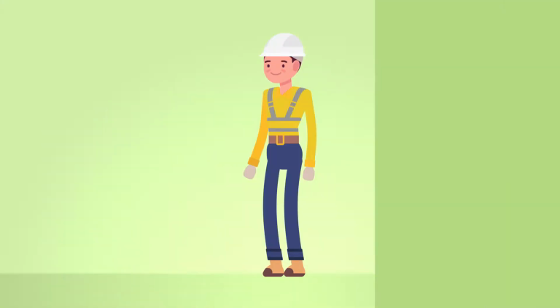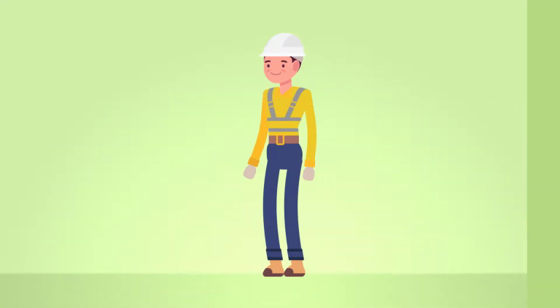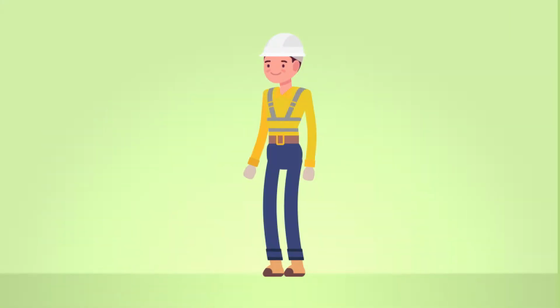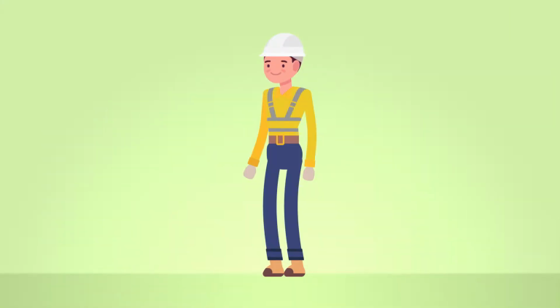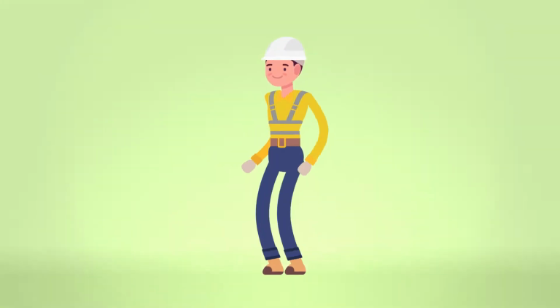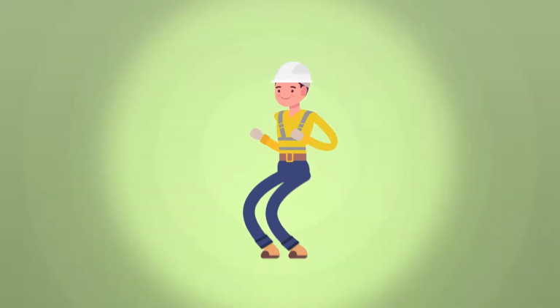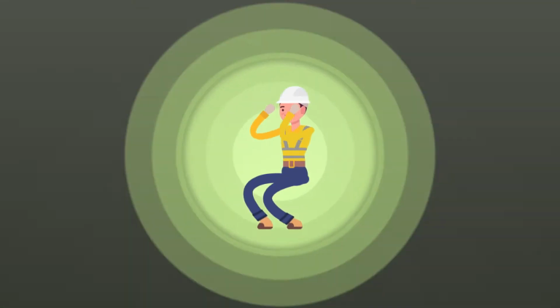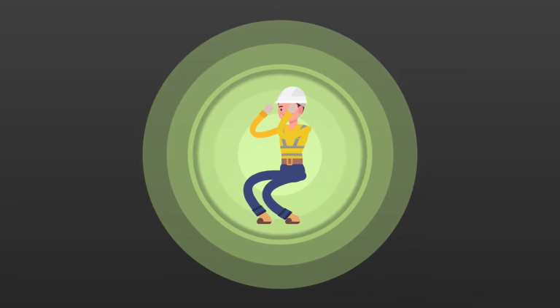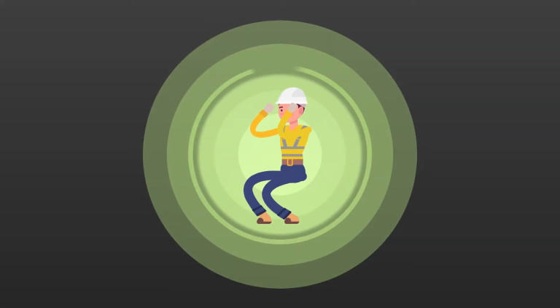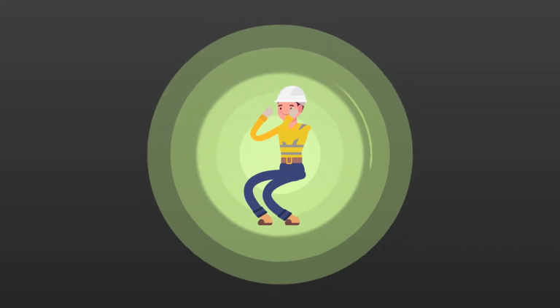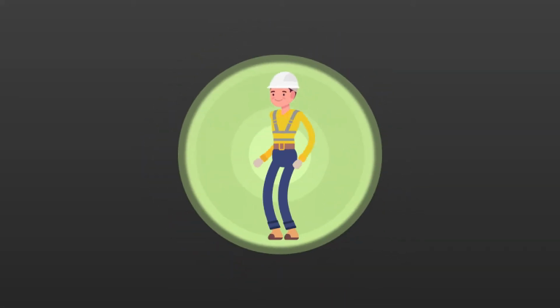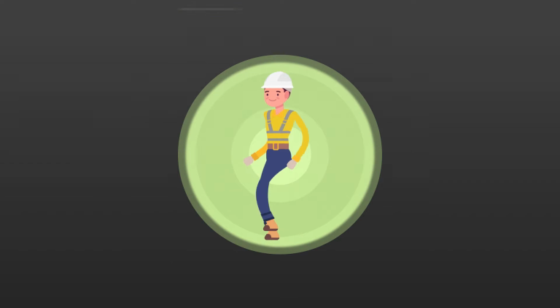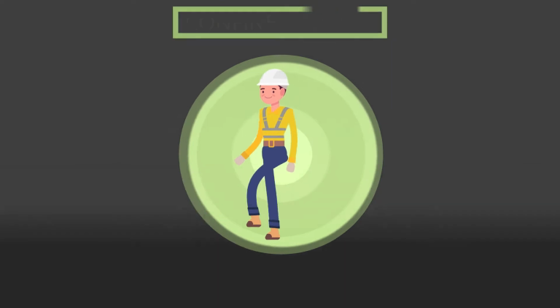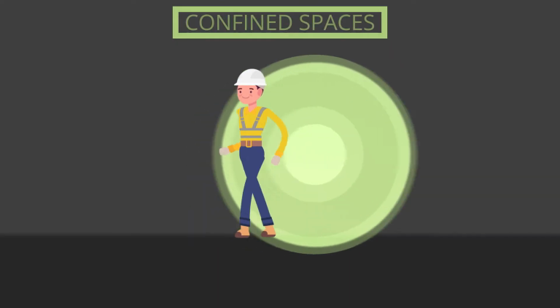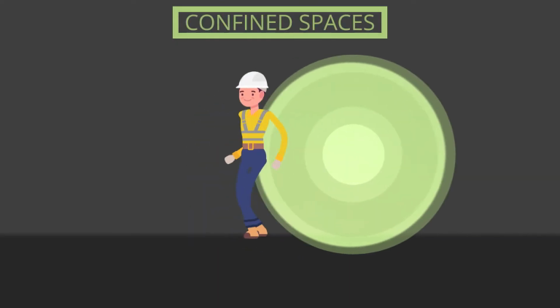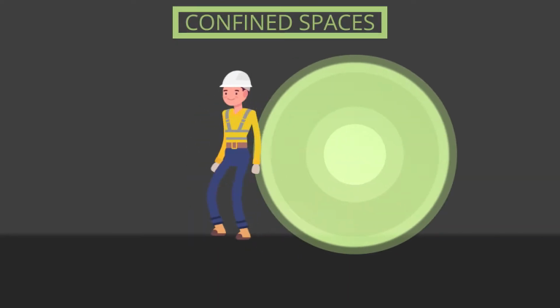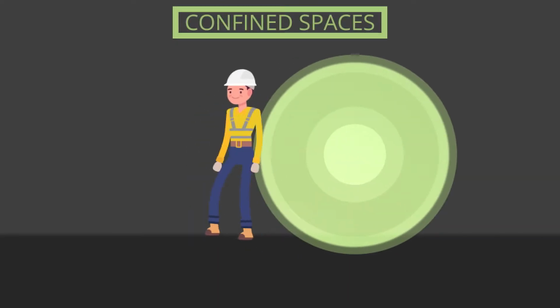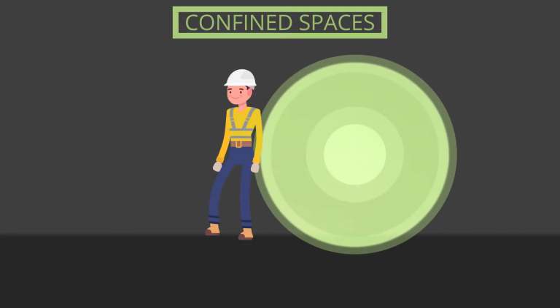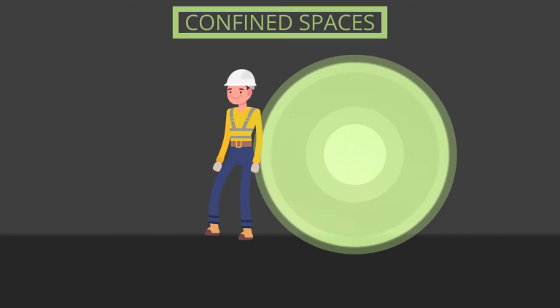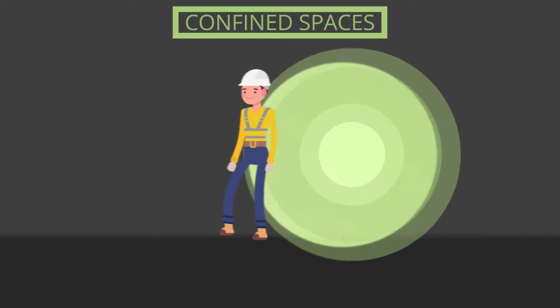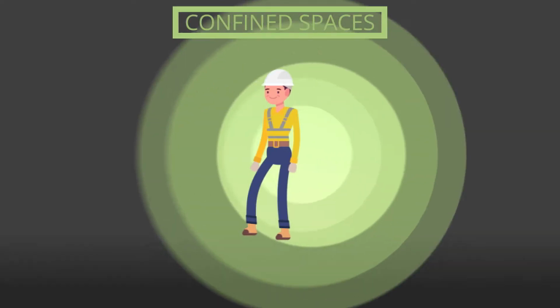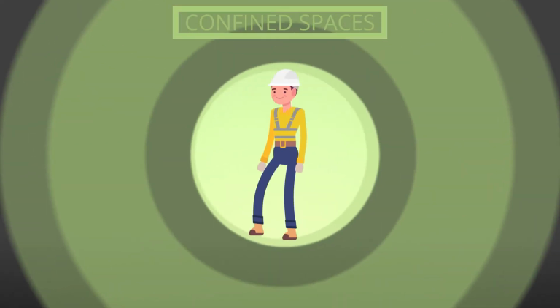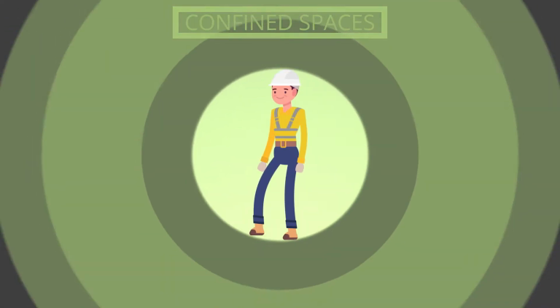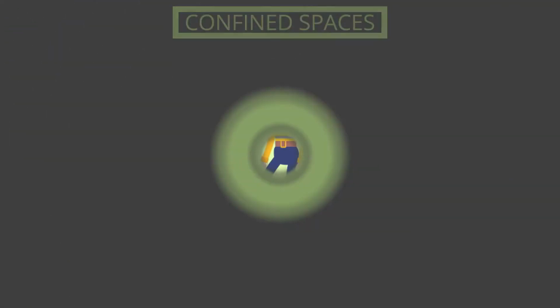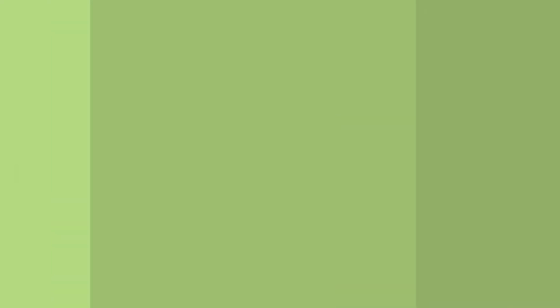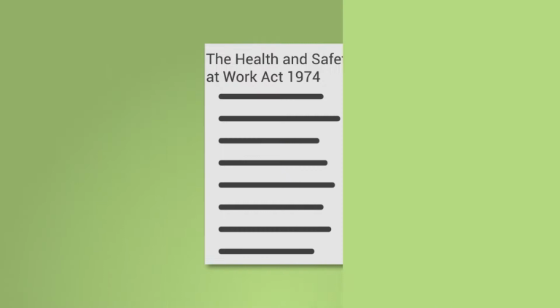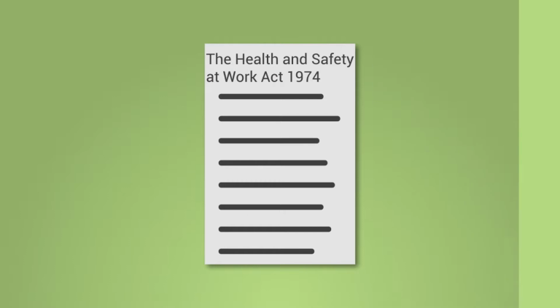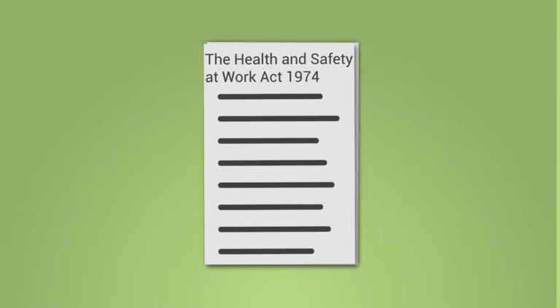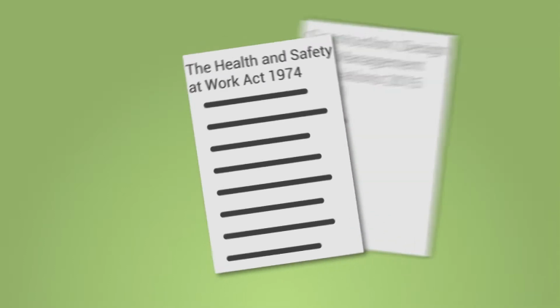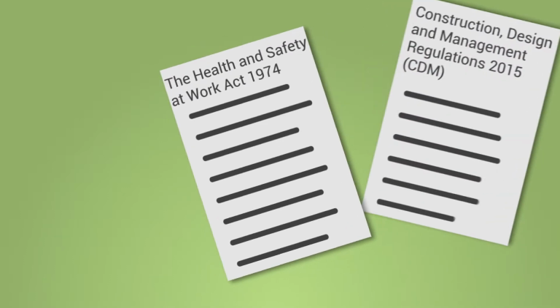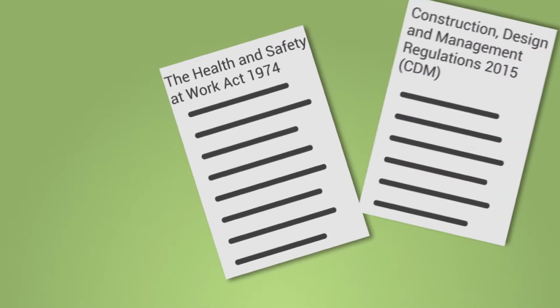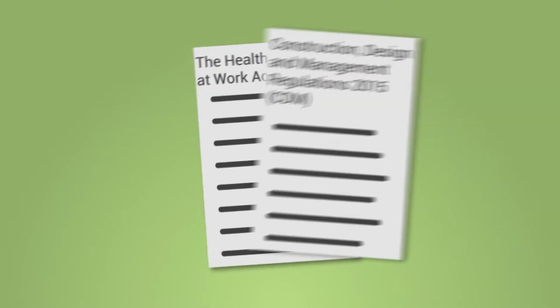This course starts by examining the legislation, regulations and safety codes that apply to working in or near to confined spaces, and the management and employee responsibilities under these laws.